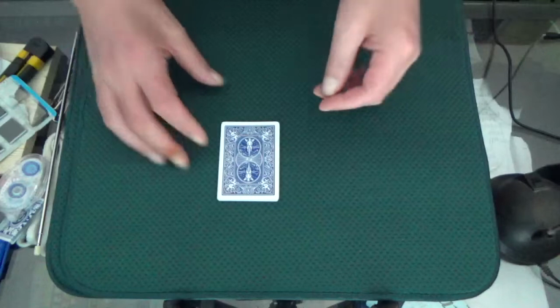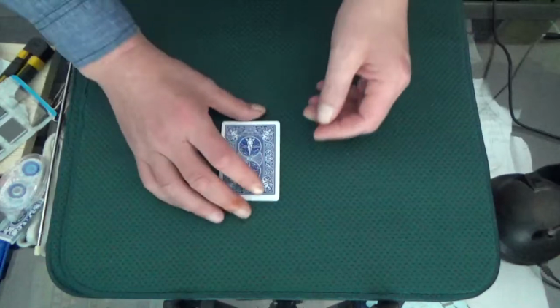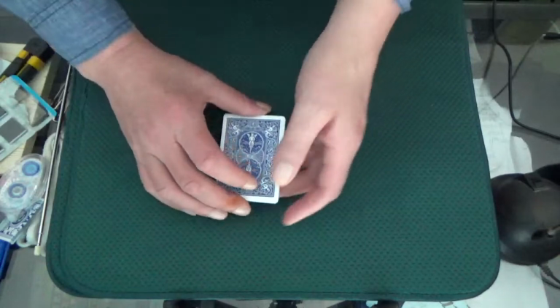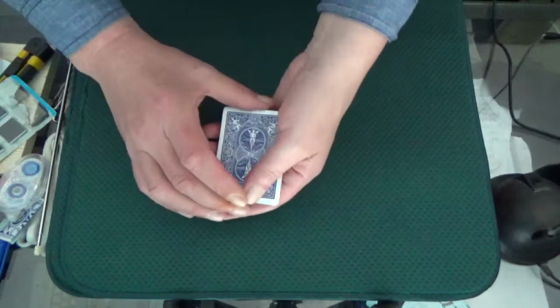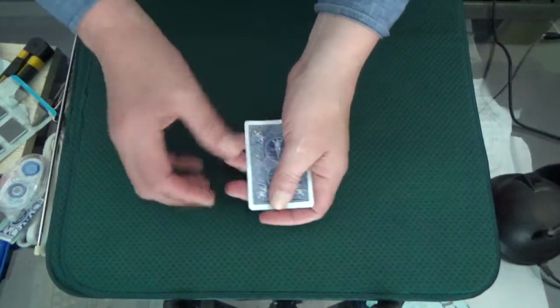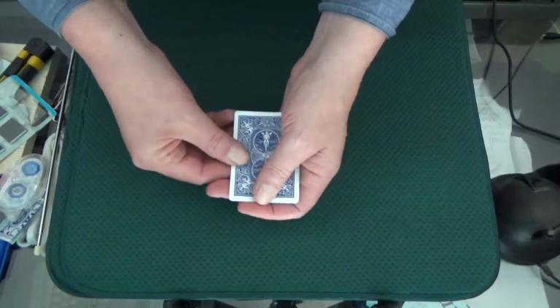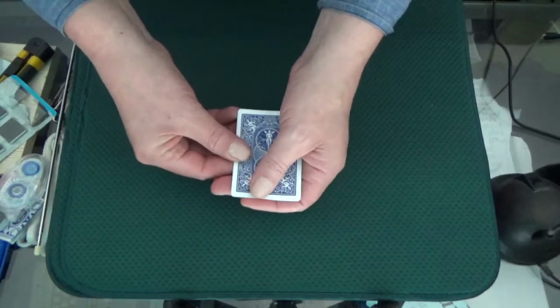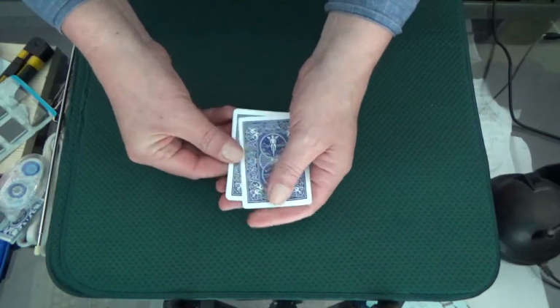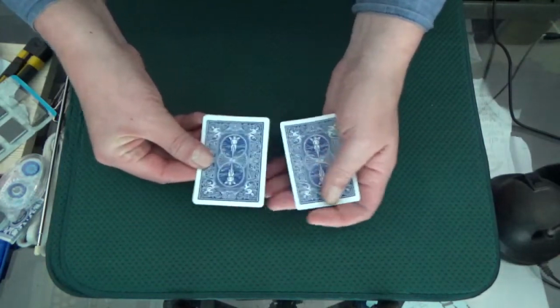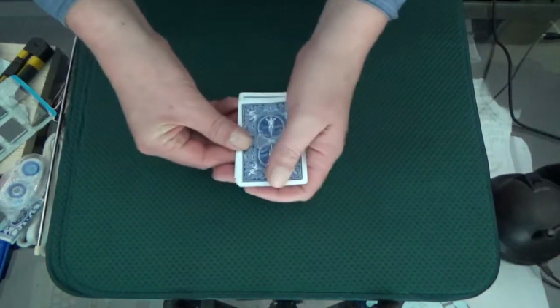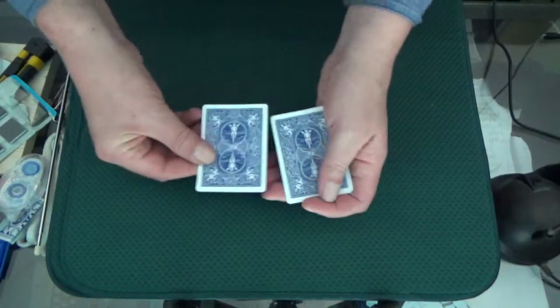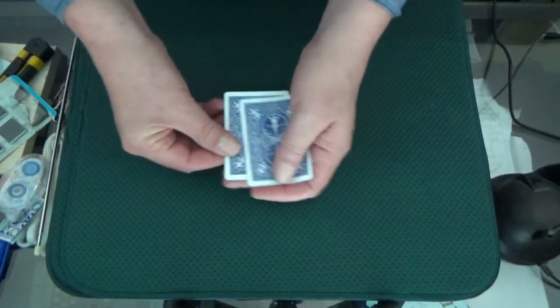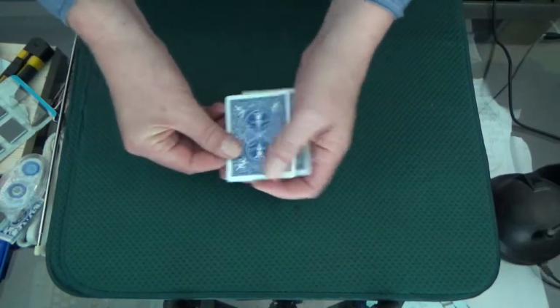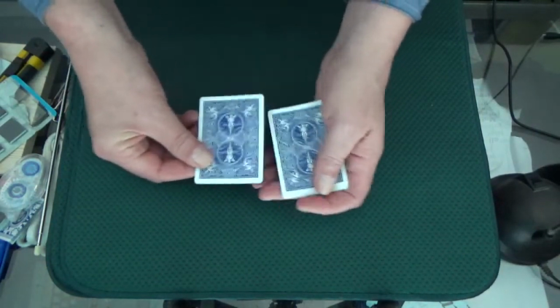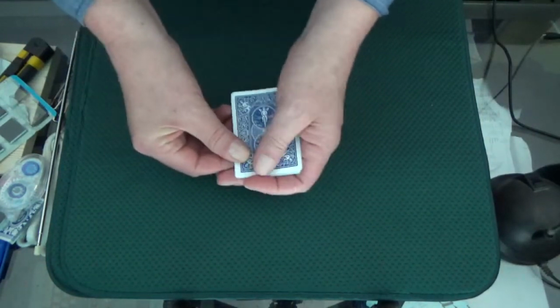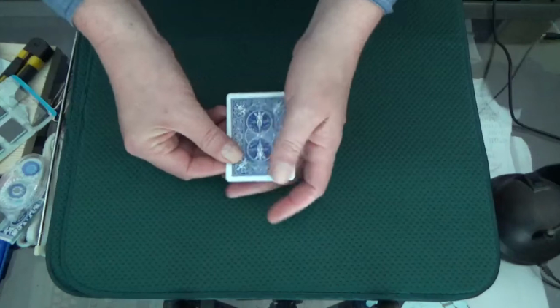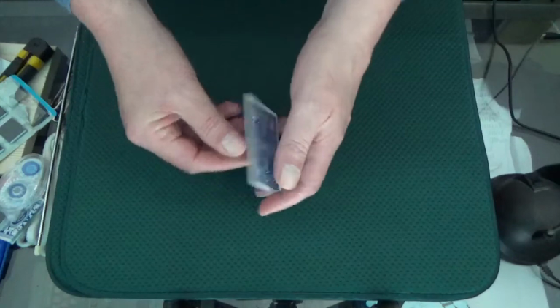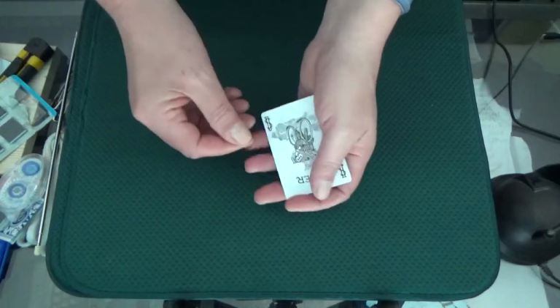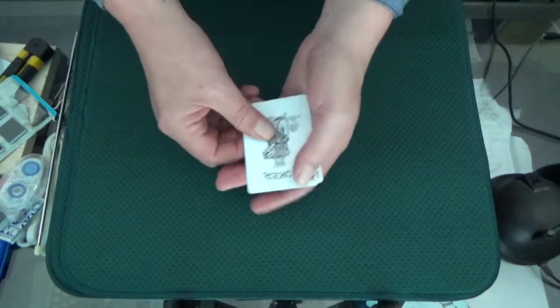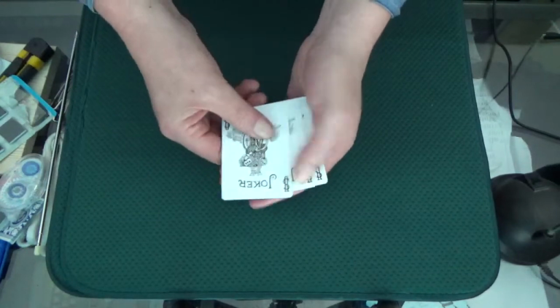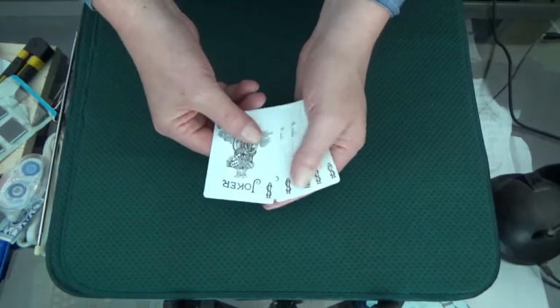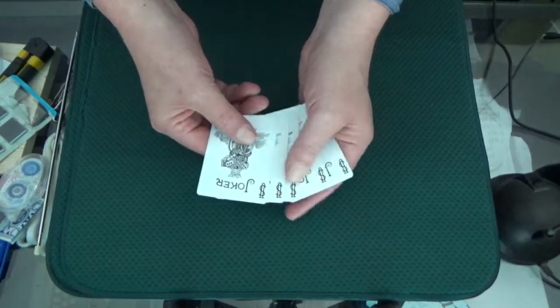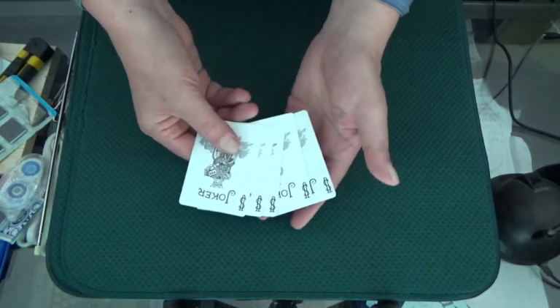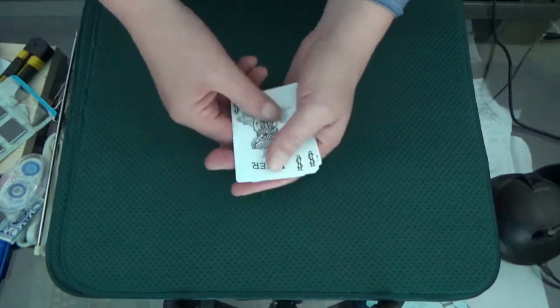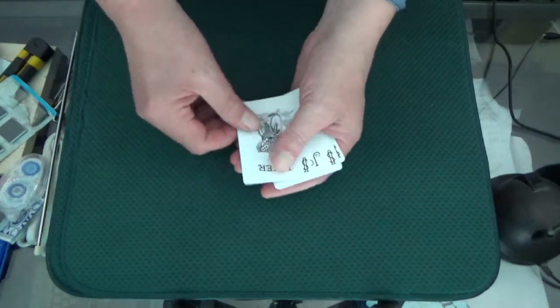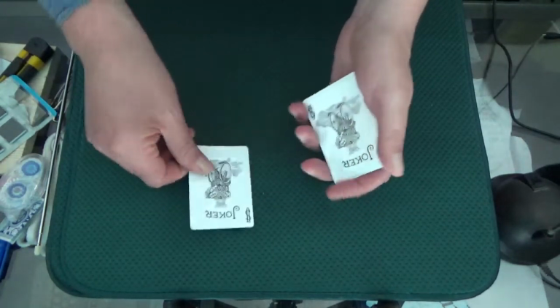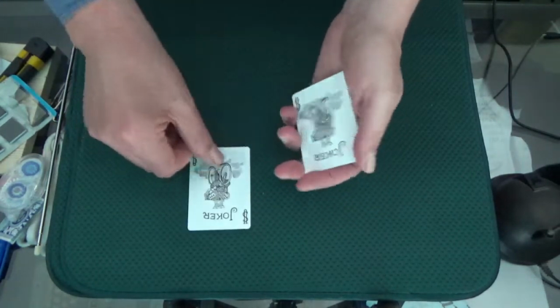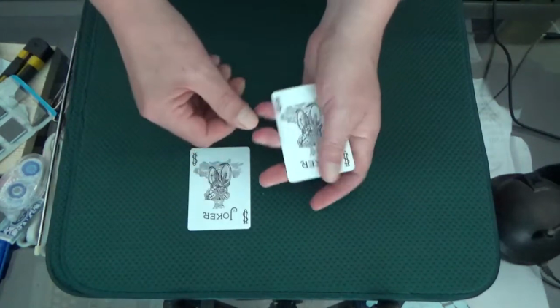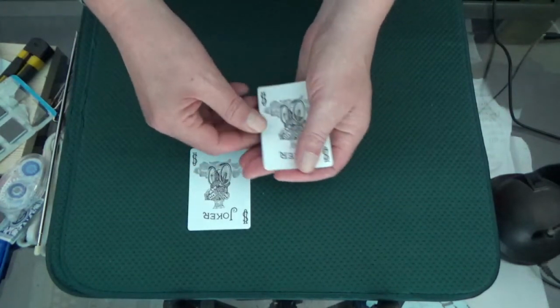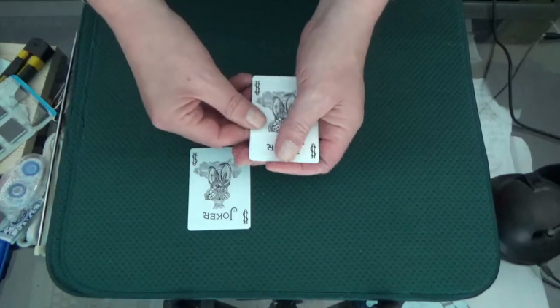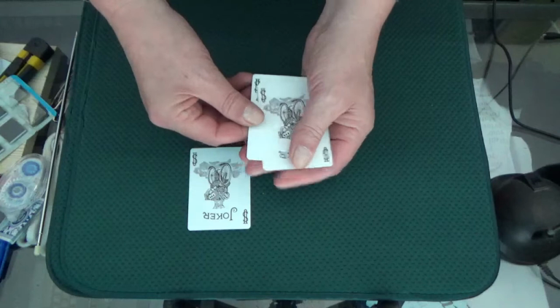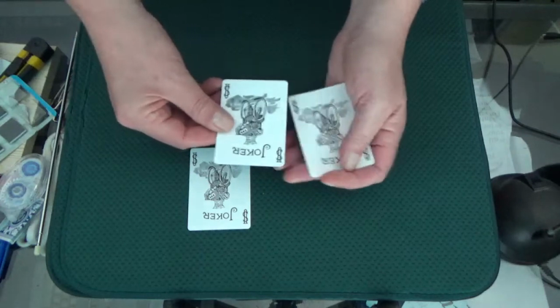Today I want to show you something with the 1, 2, 3, 4, 5 jokers — and we put one away and we keep left 1,